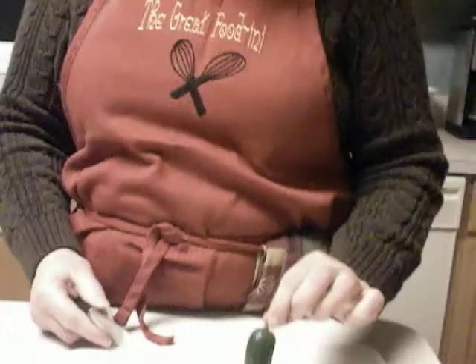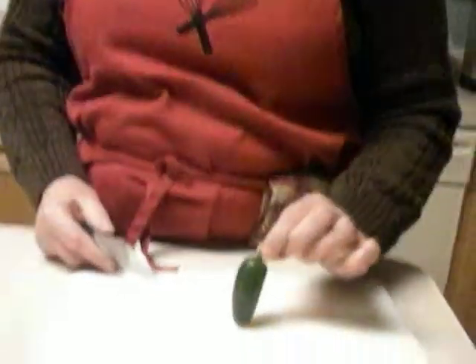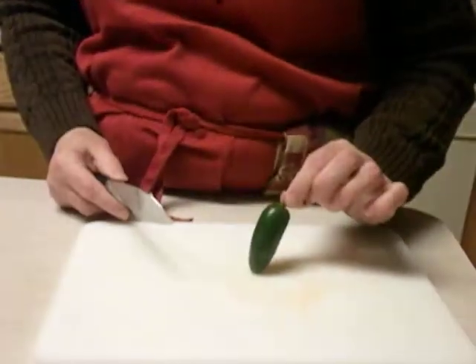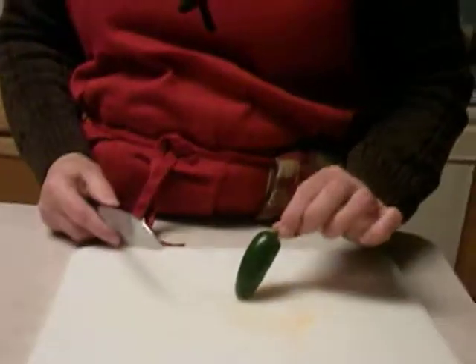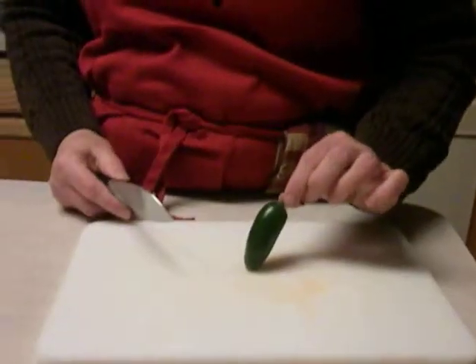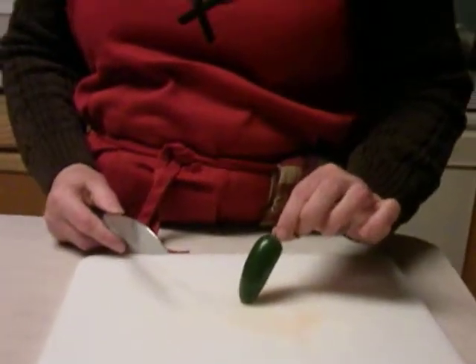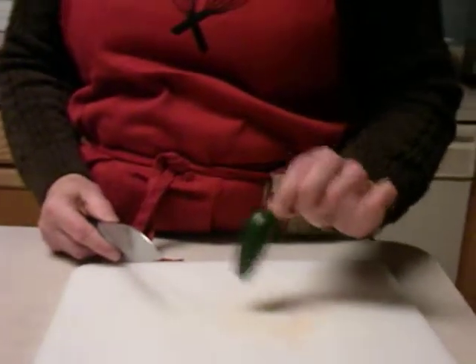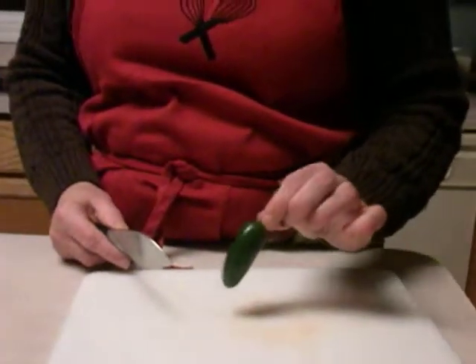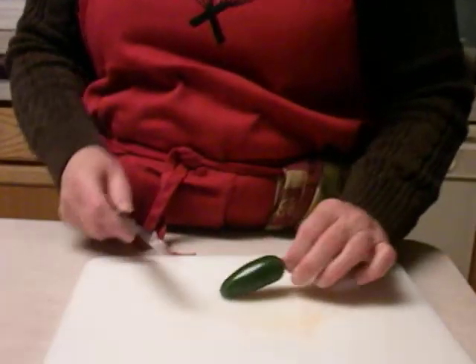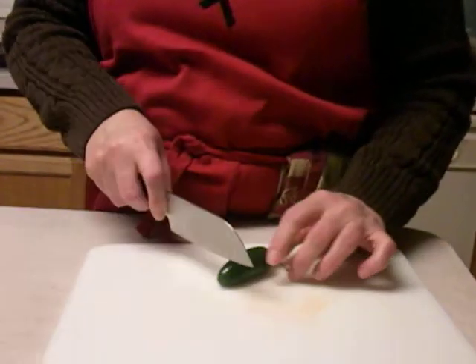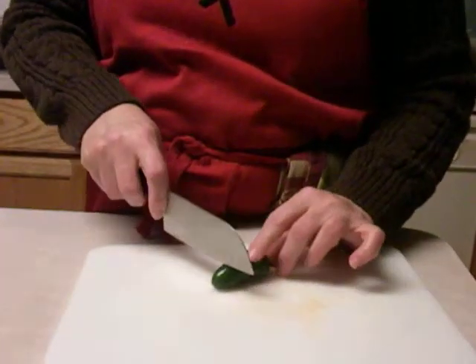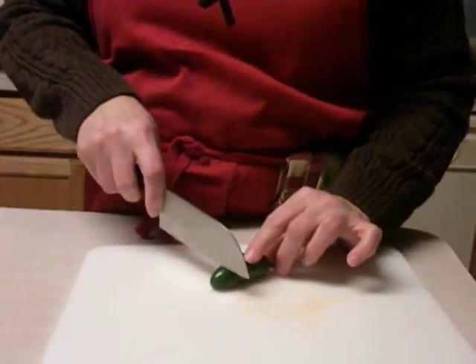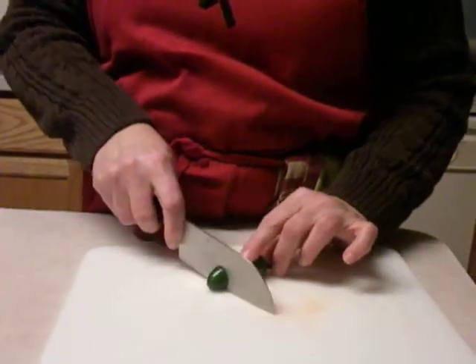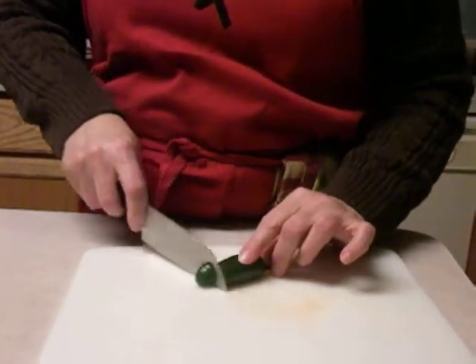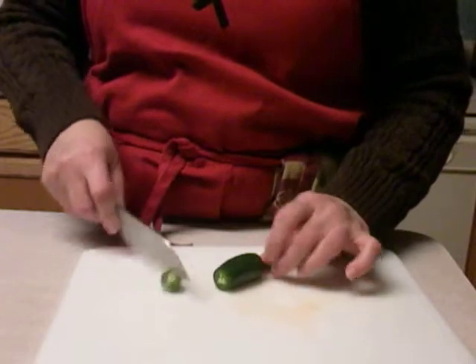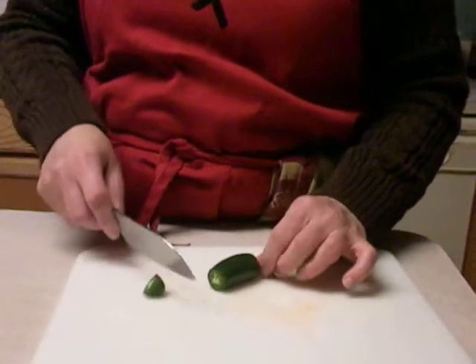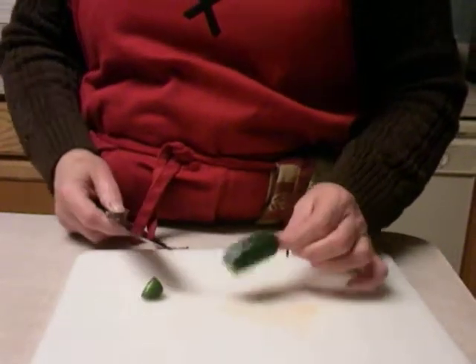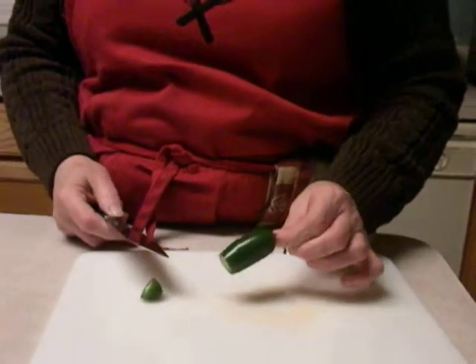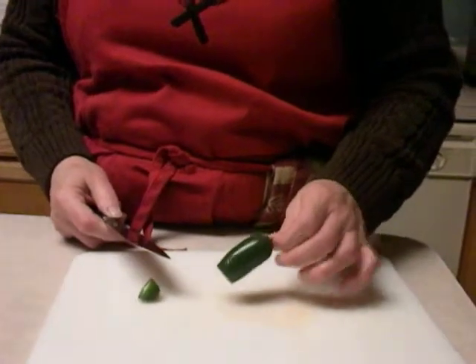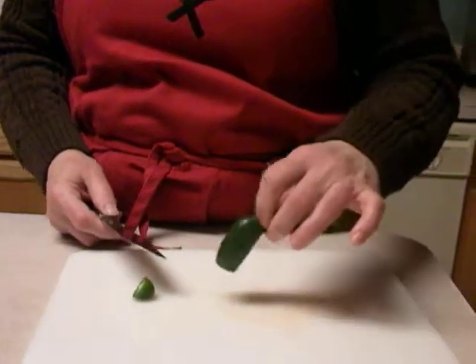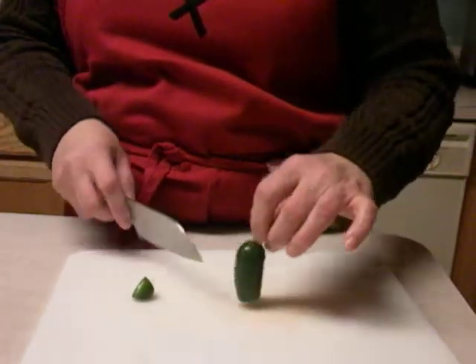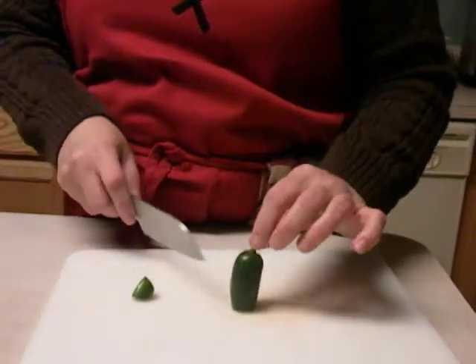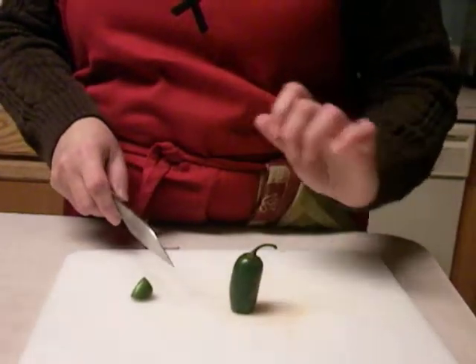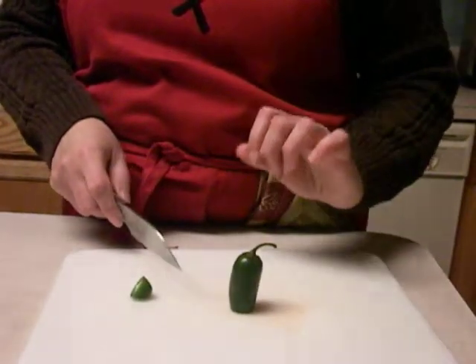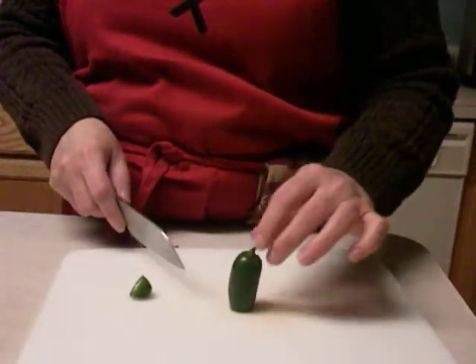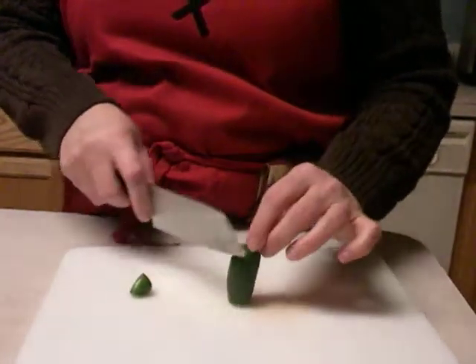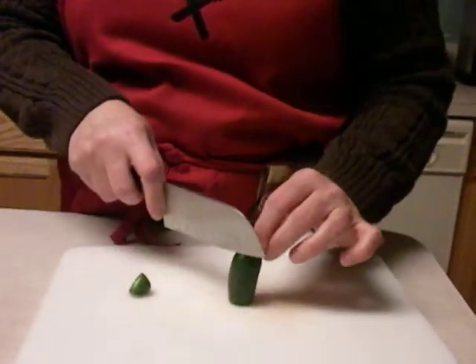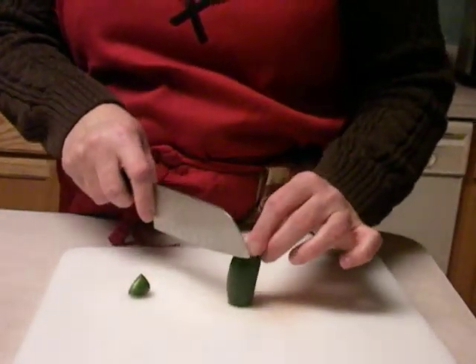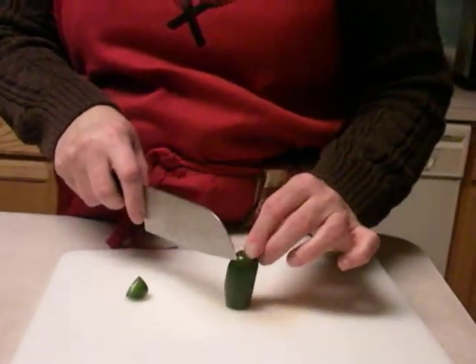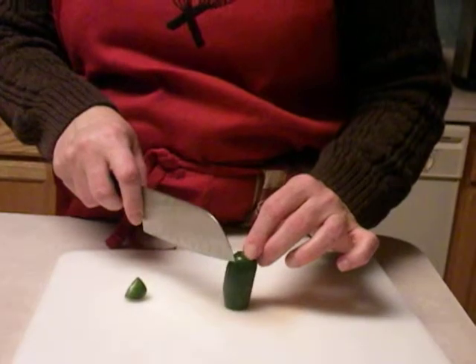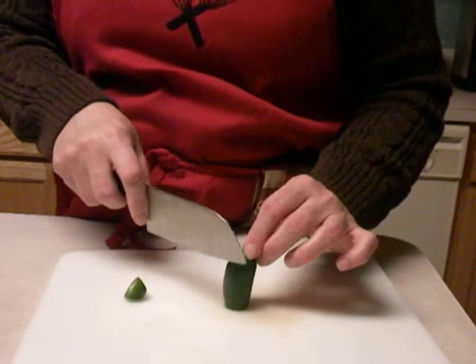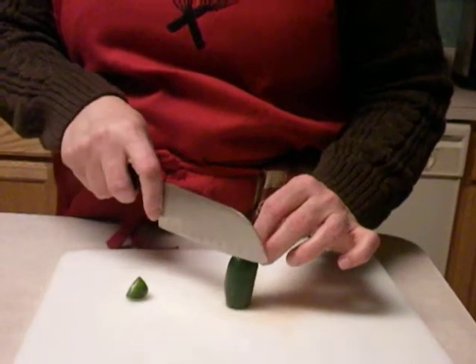First you want to start with a jalapeño that has a stem on it. Cut off a little bit at the bottom — that's what I call the safety slice. That way it'll stand up and it's a little bit safer to work with a sharp knife.